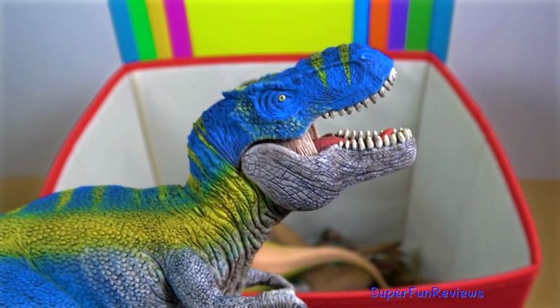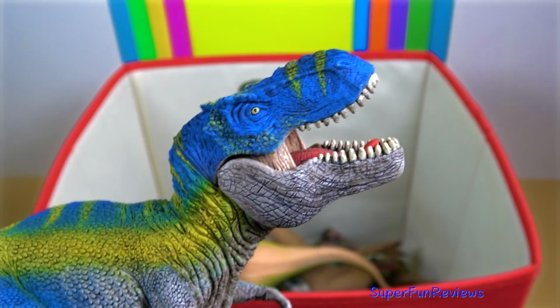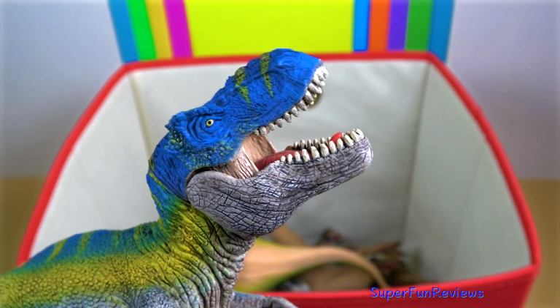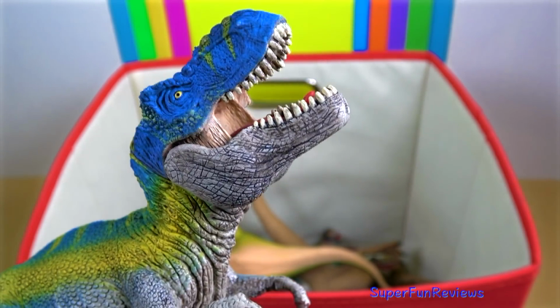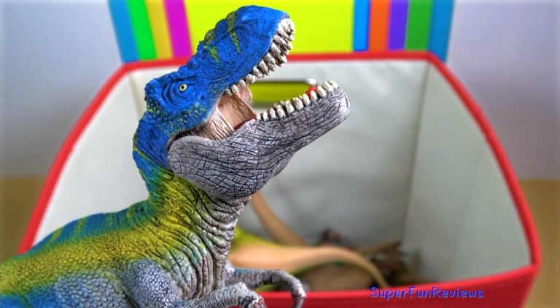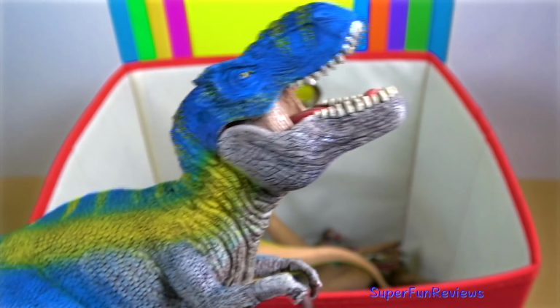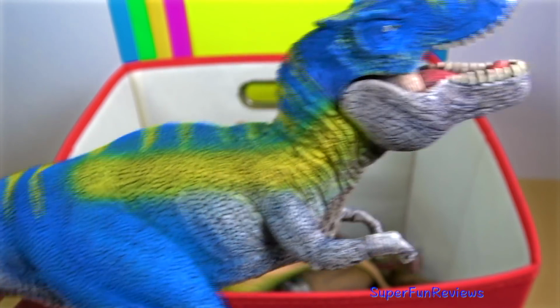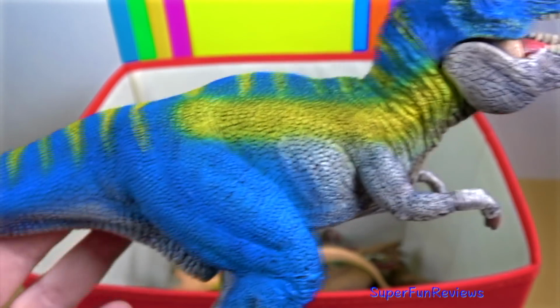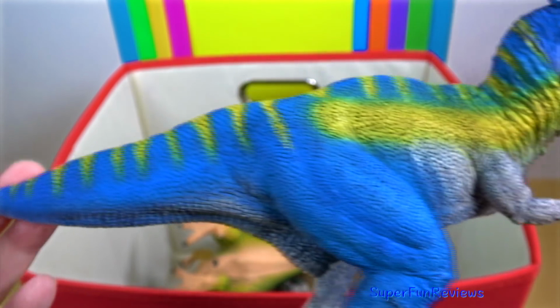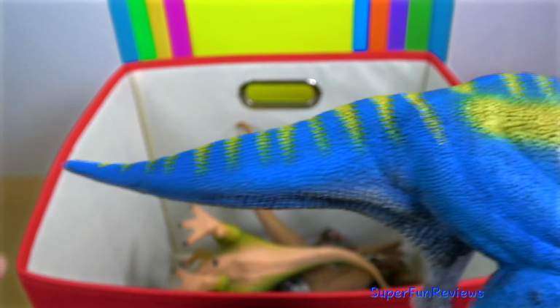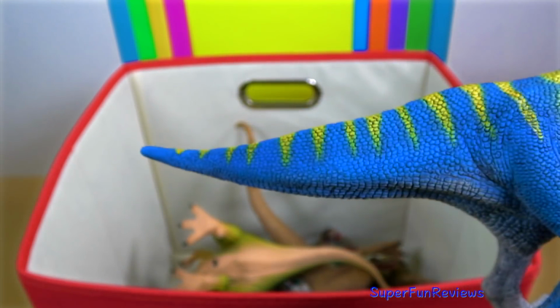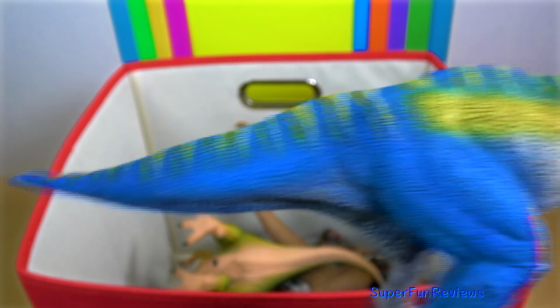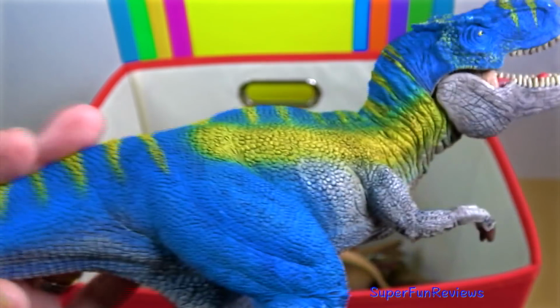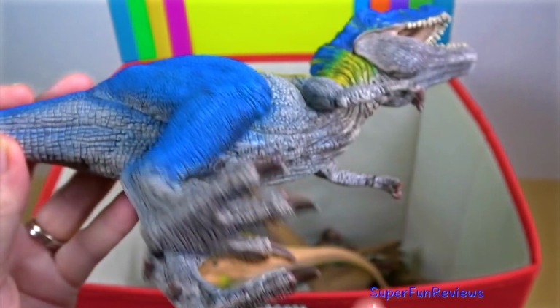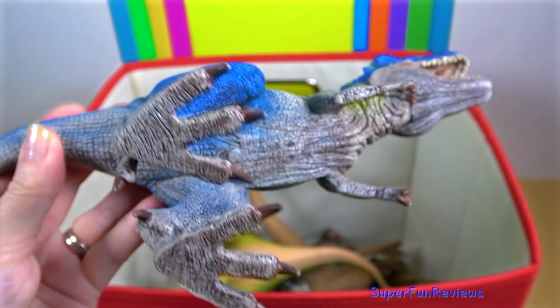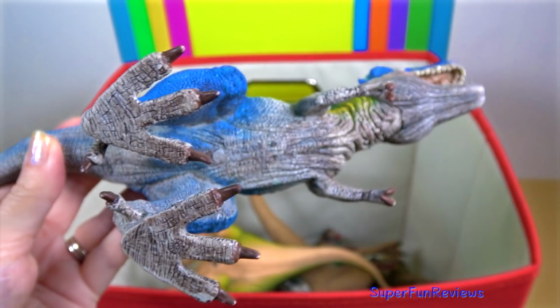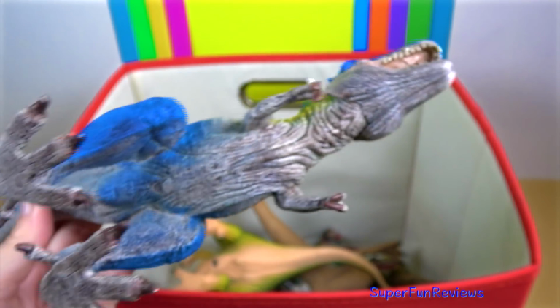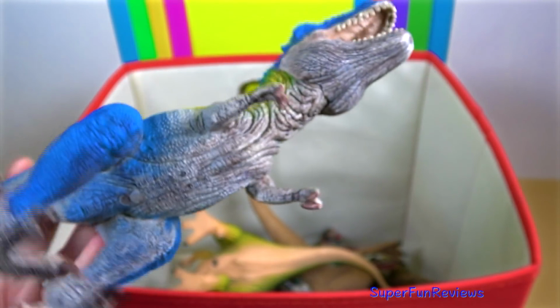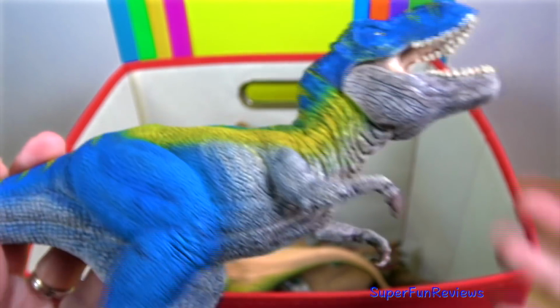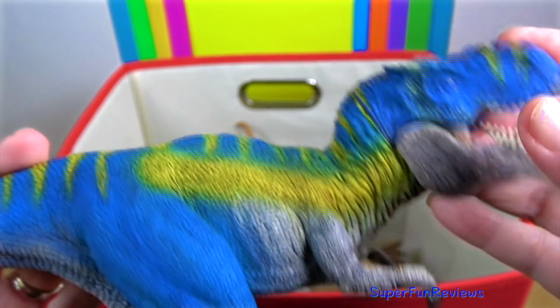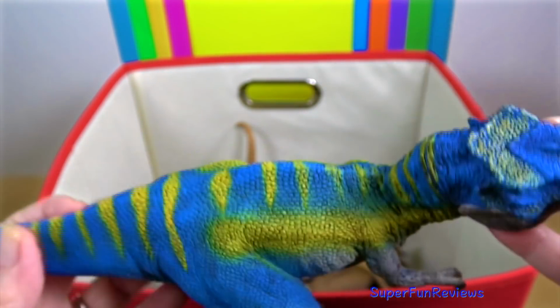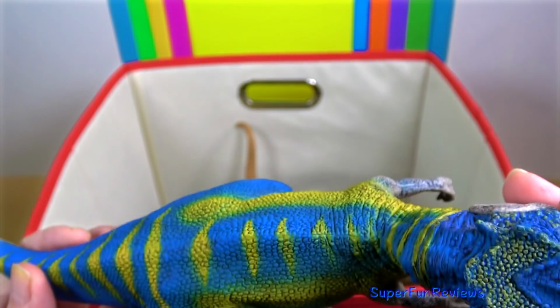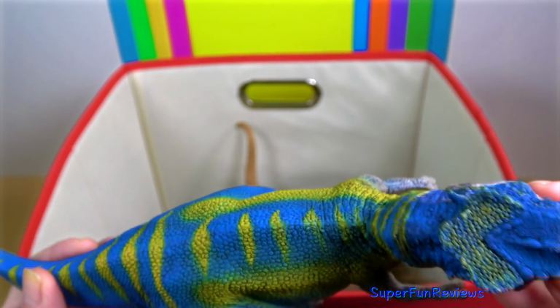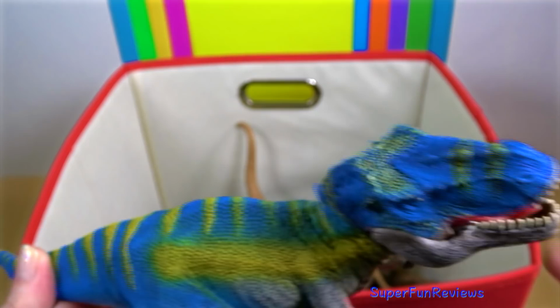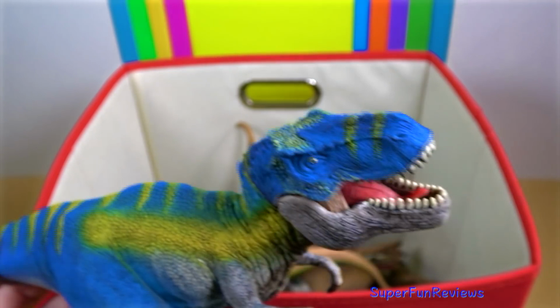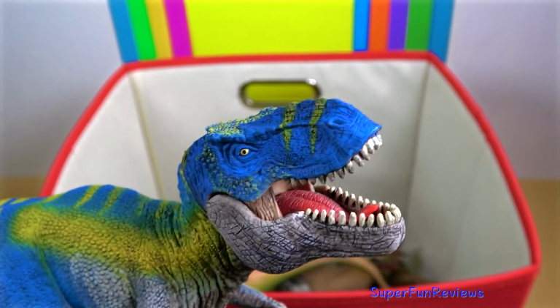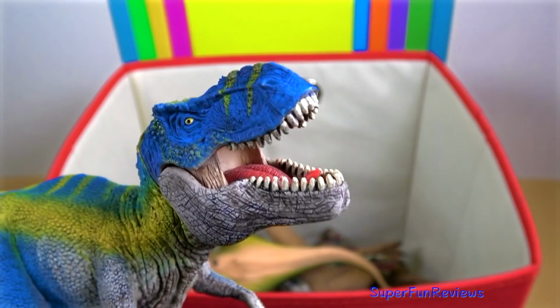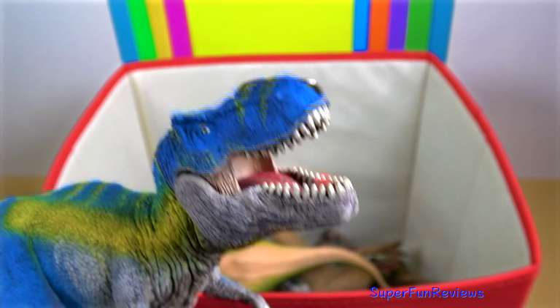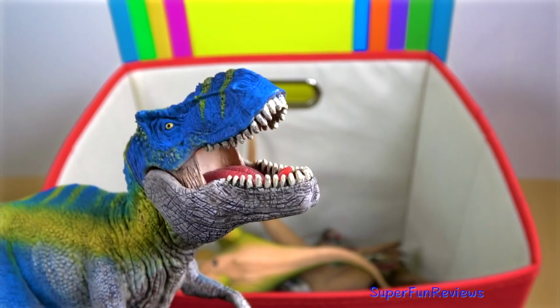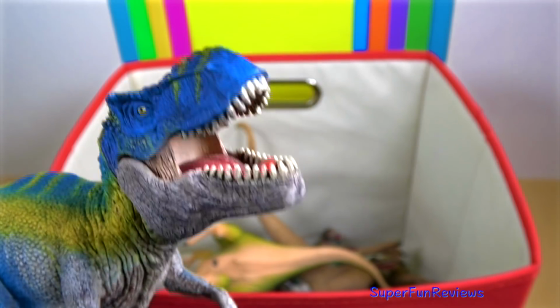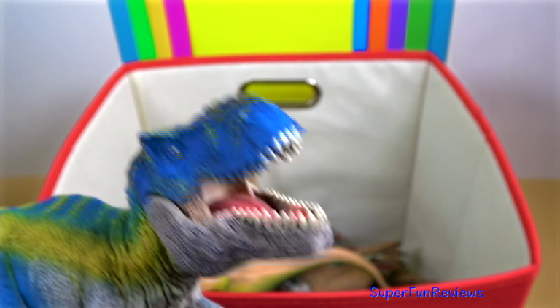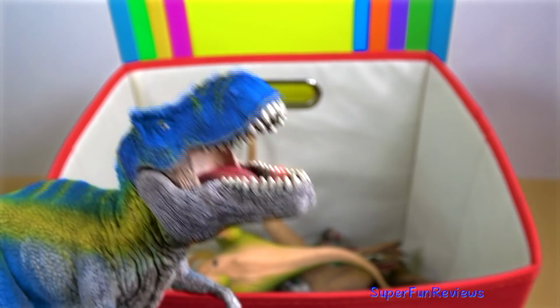This blue T-Rex came with my volcano set from Schleich. I'm not so sure about the colour, because I really like that green one — I think it's a much nicer paint job. But this is nice and bright and colourful.